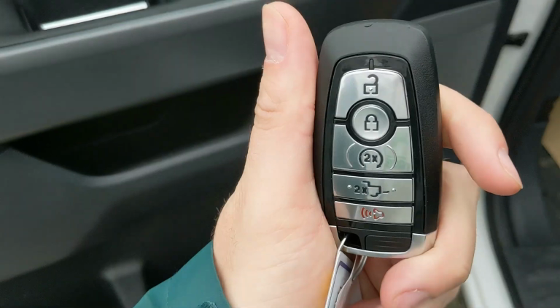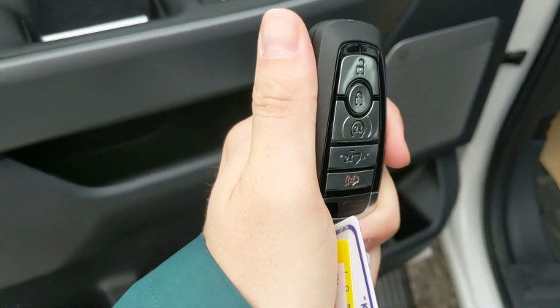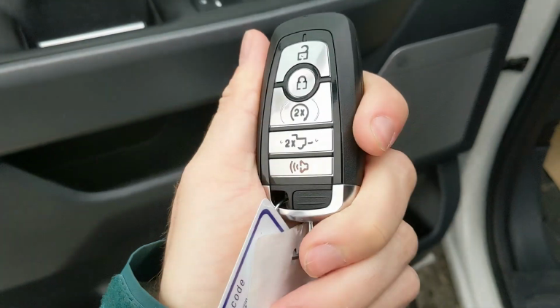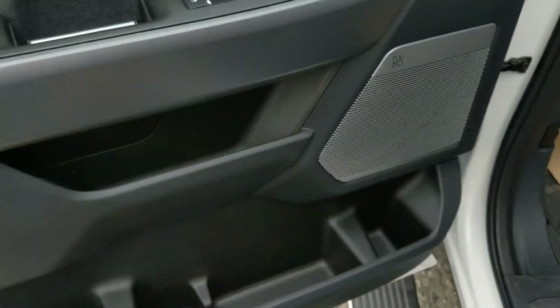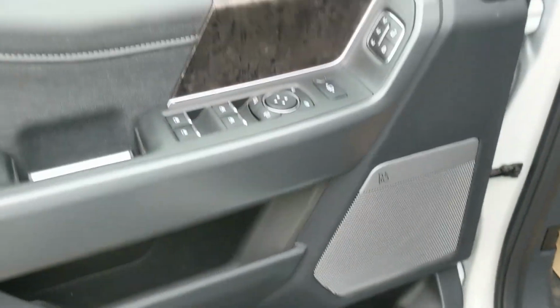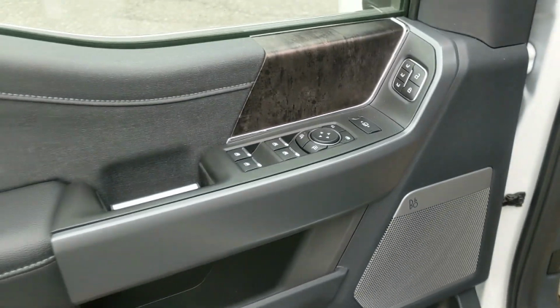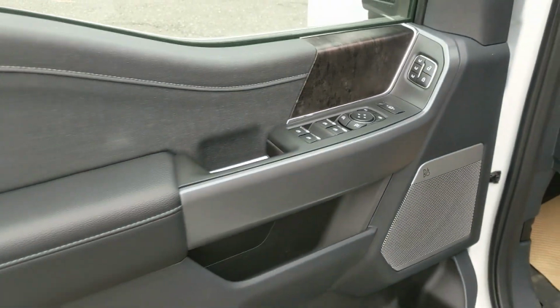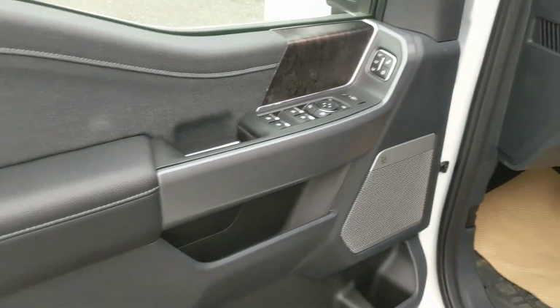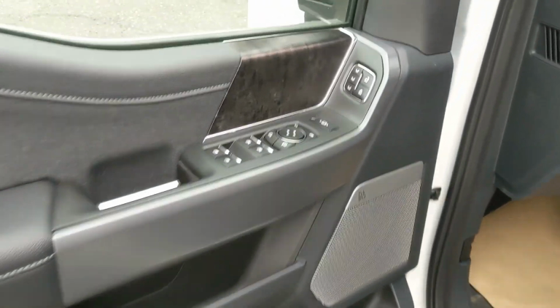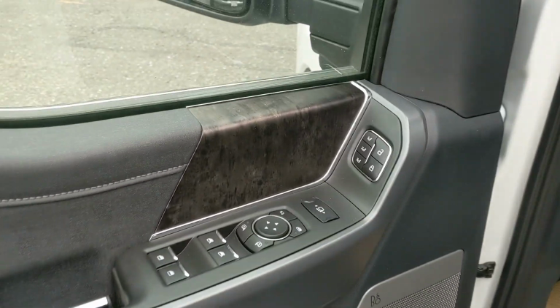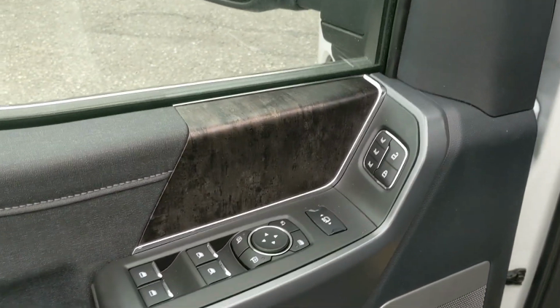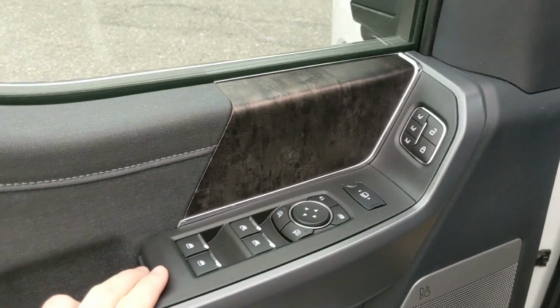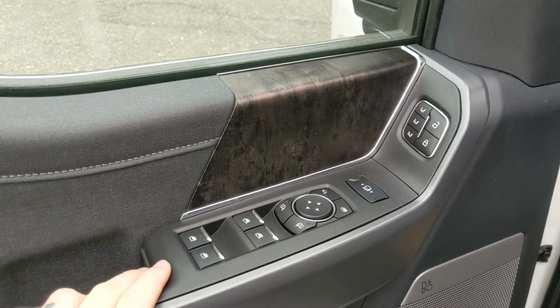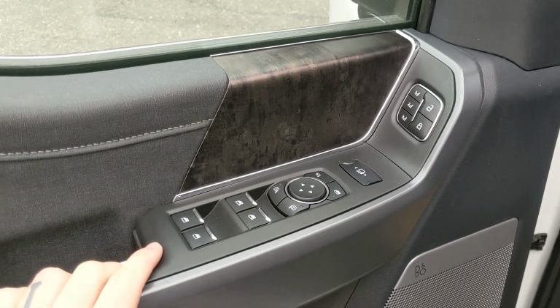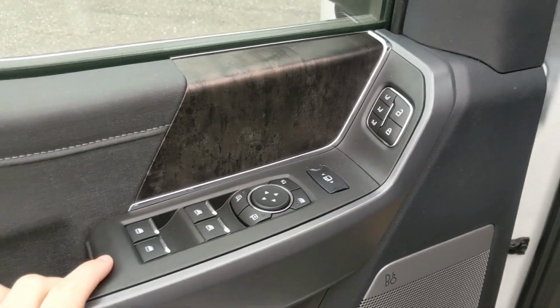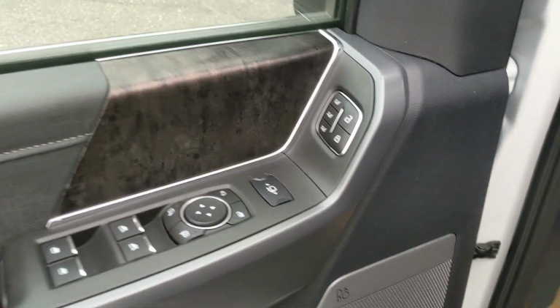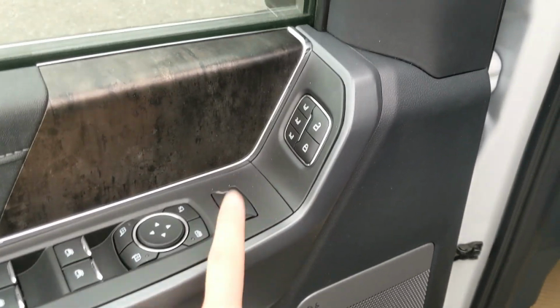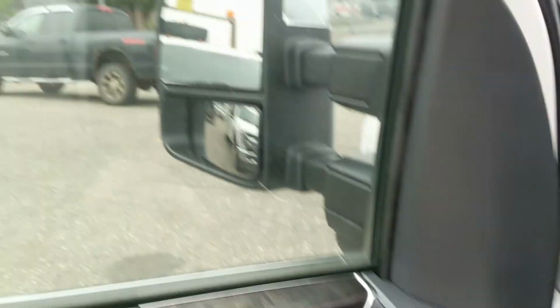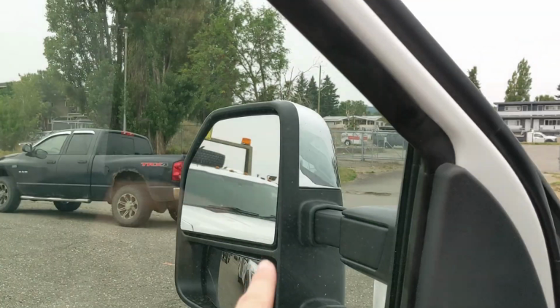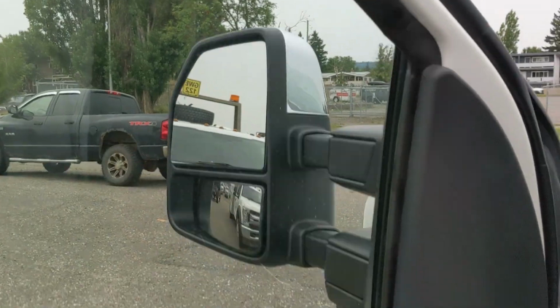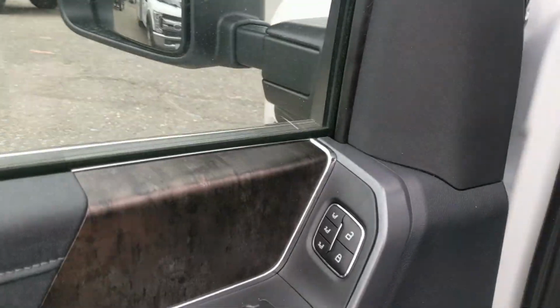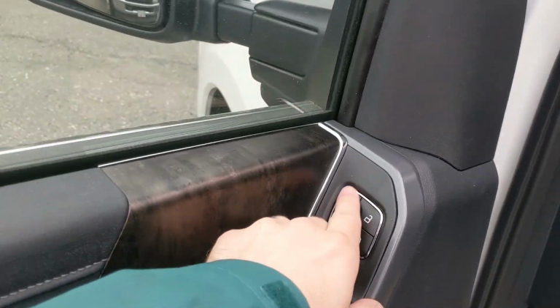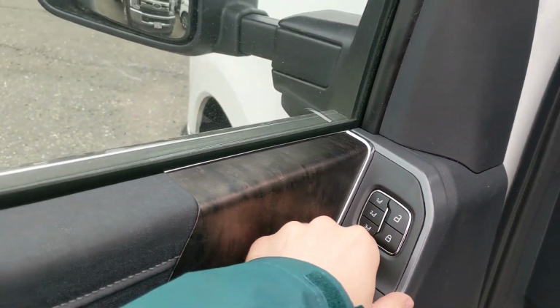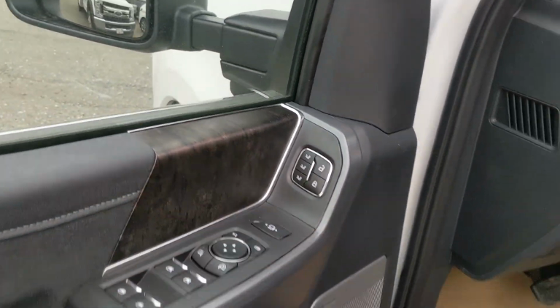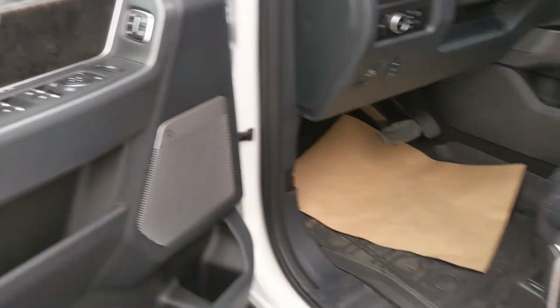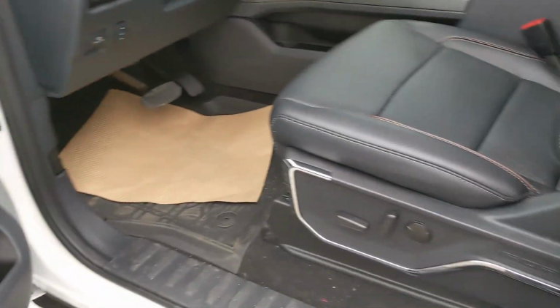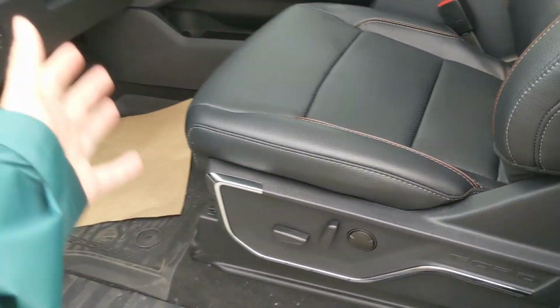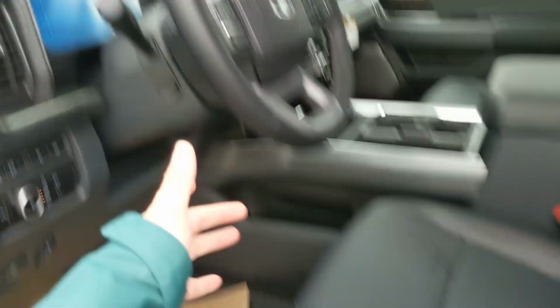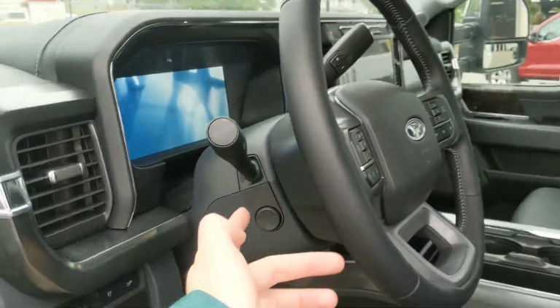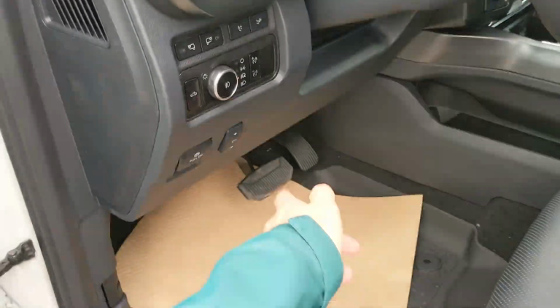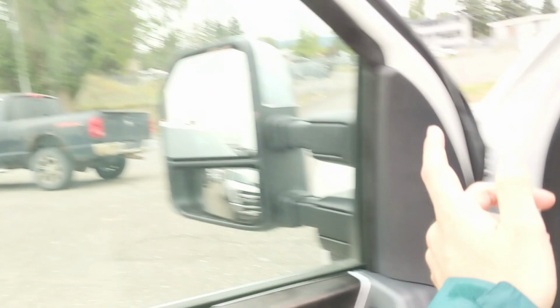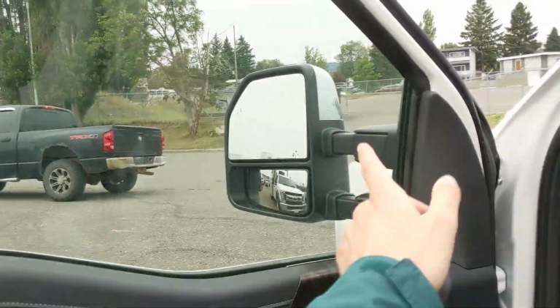This truck has a remote start so there's no need to go outside to warm up your vehicle. Looking in, you have power windows, power mirrors, and power locks. You also have power folding and telescoping towing mirrors and three memory buttons for your power adjustable driver seat, steering wheel, pedals, and mirrors.